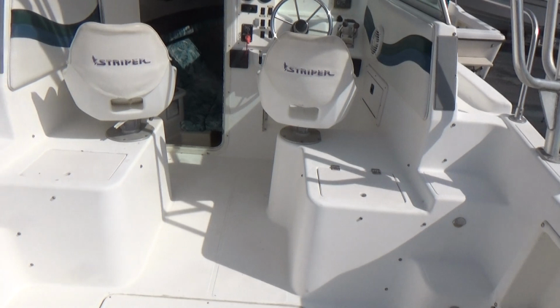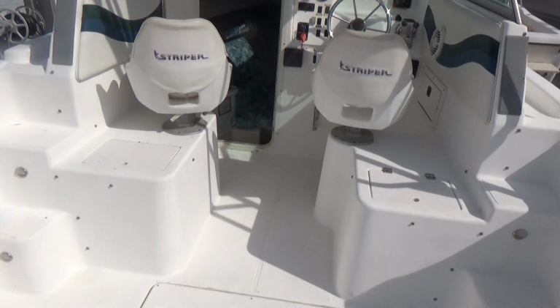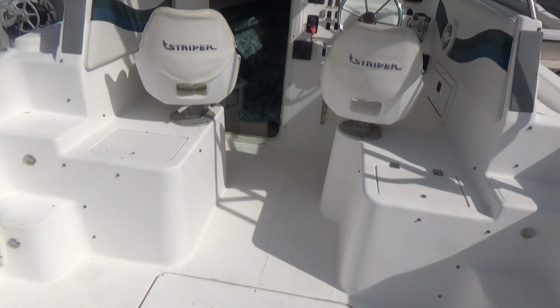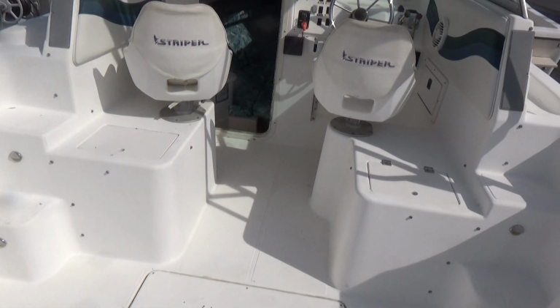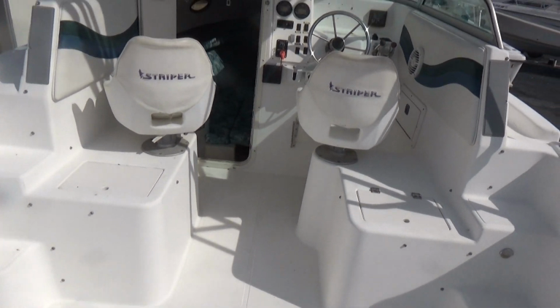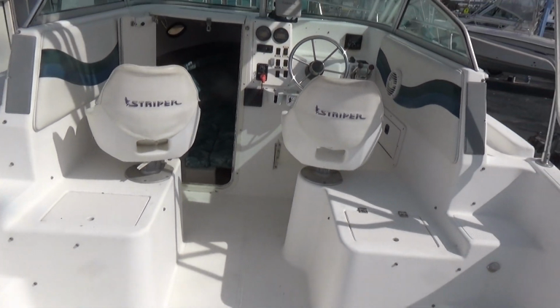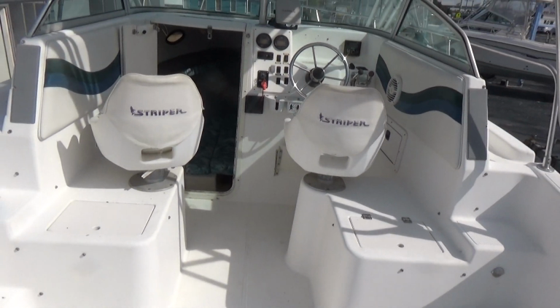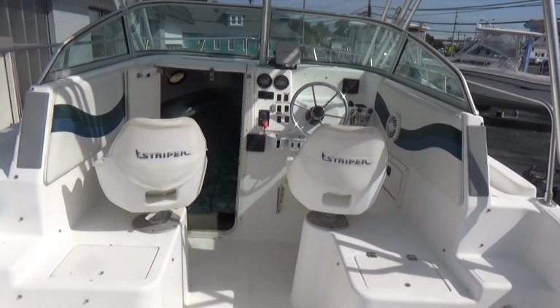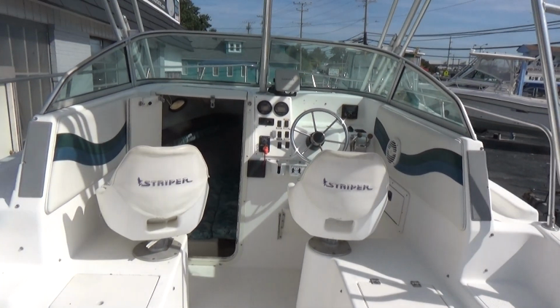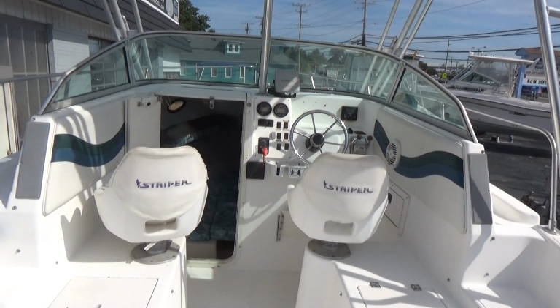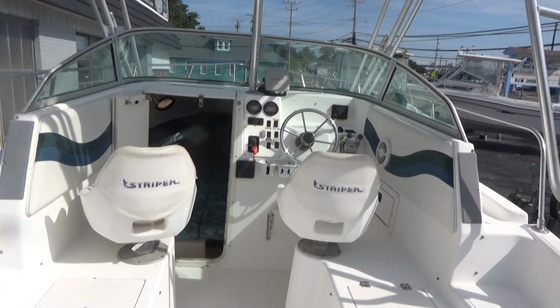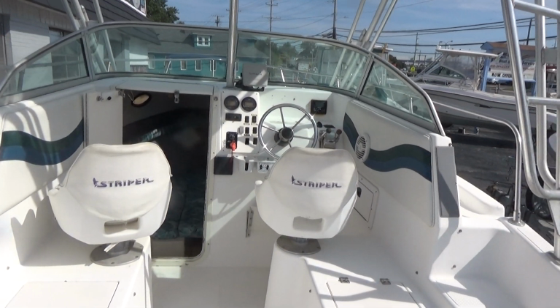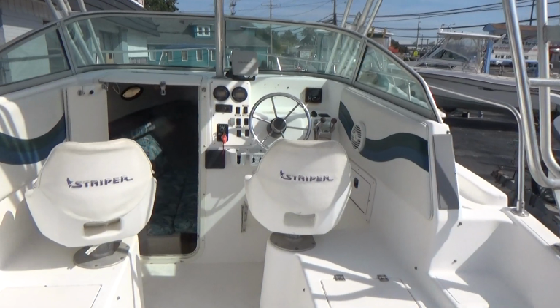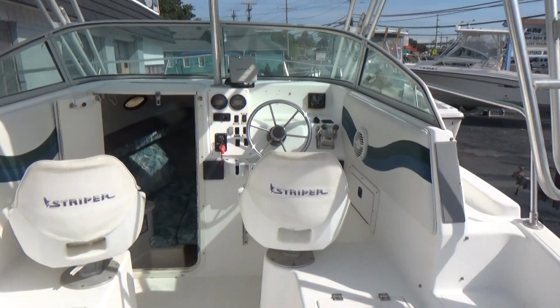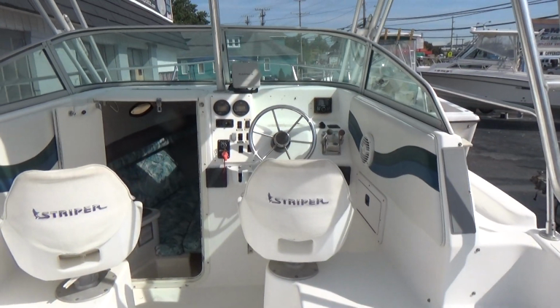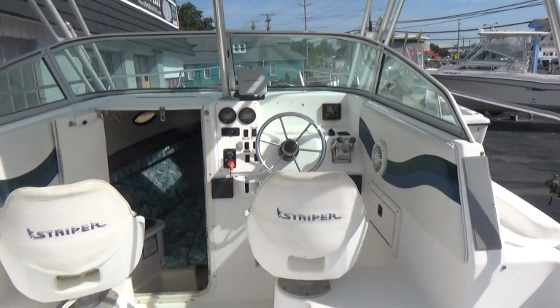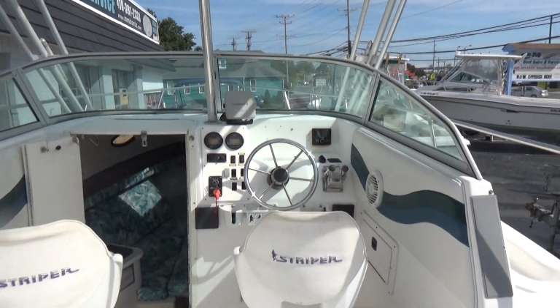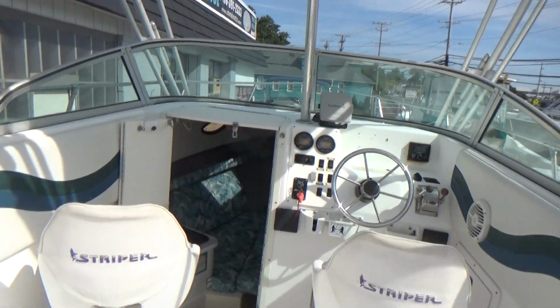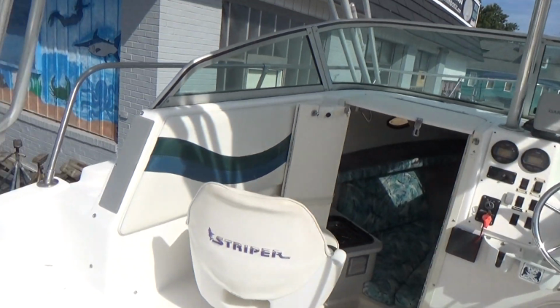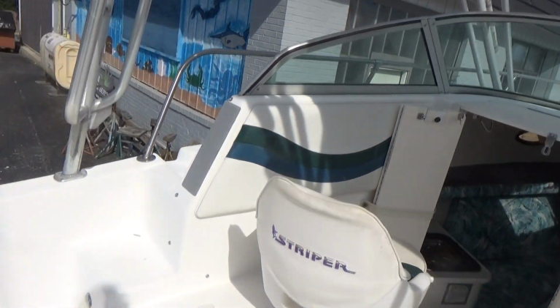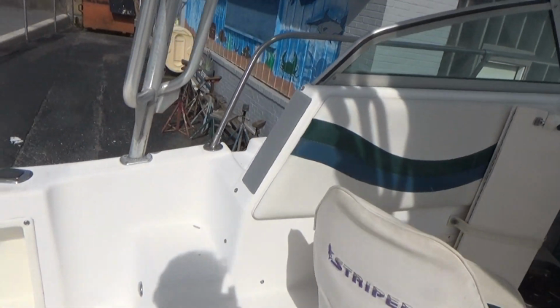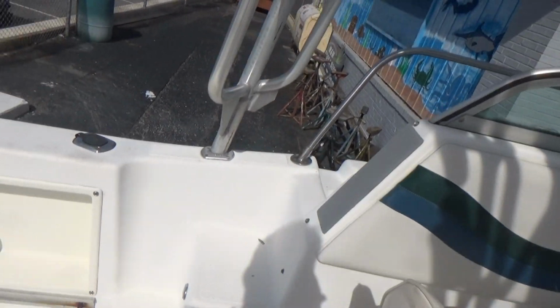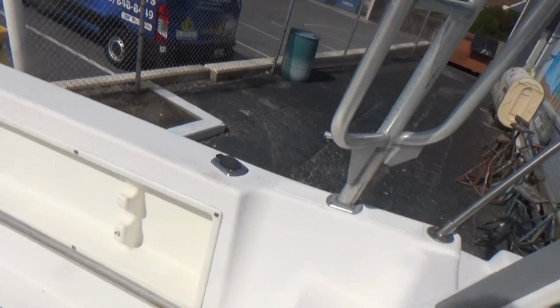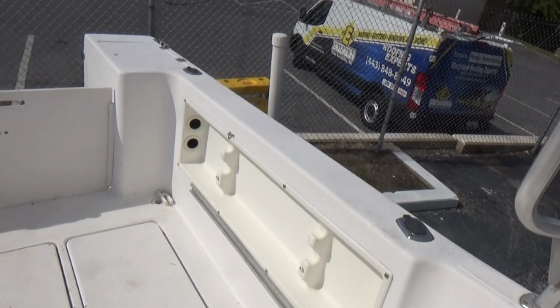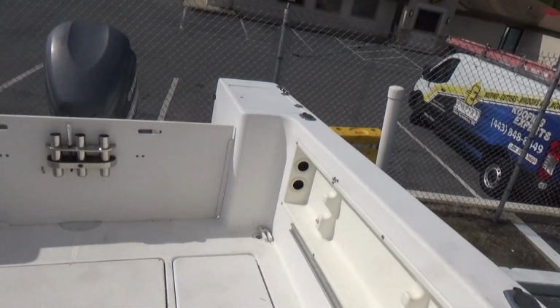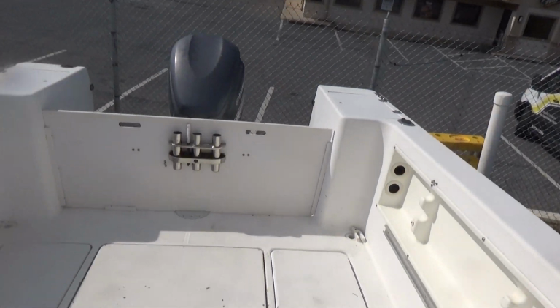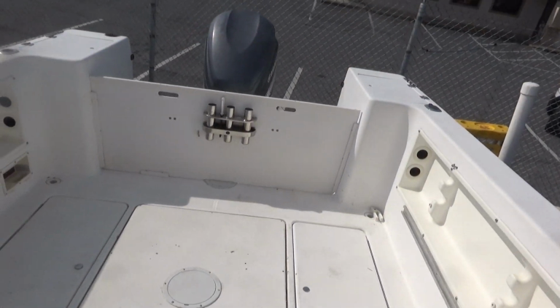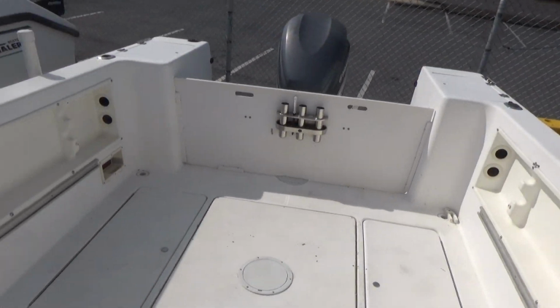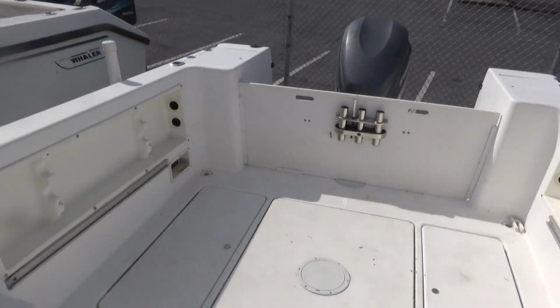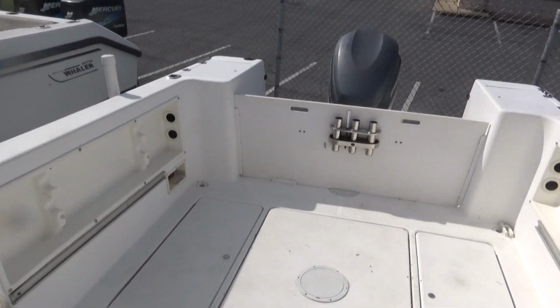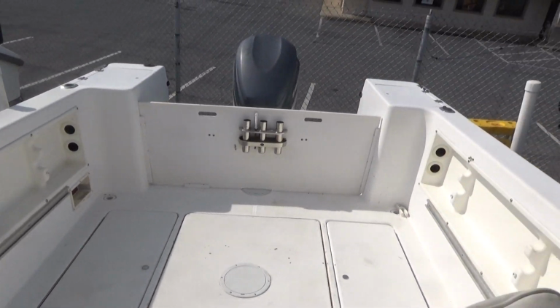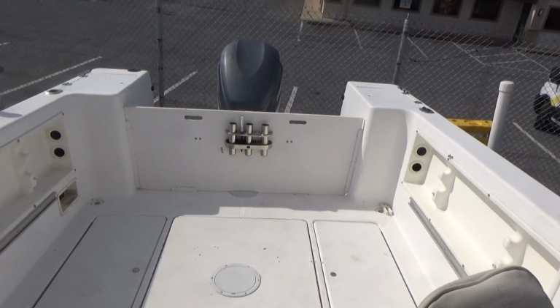M&M Boat Sales — we sell boats for less, guaranteed. Call us at 410-391-2333, or you can like us on Facebook or subscribe to our YouTube channel for immediate notification.